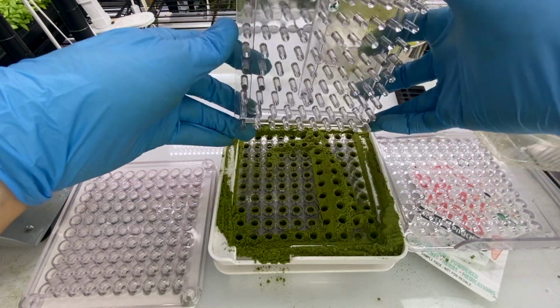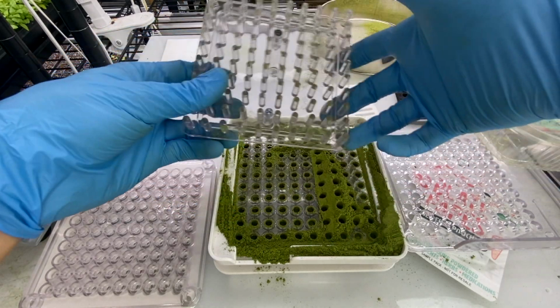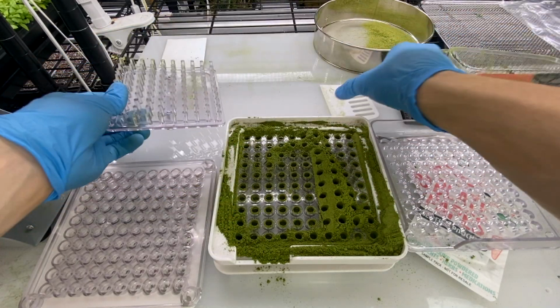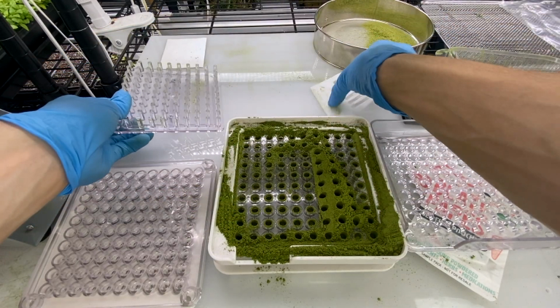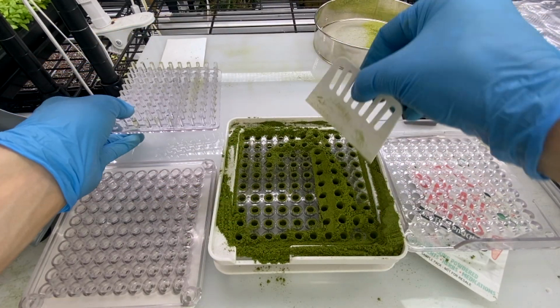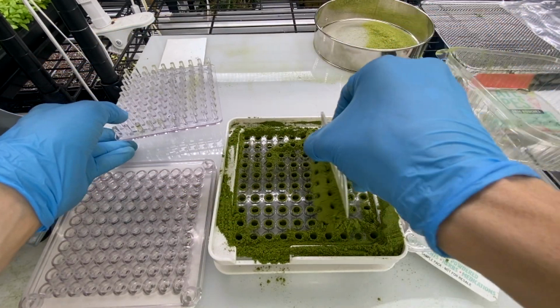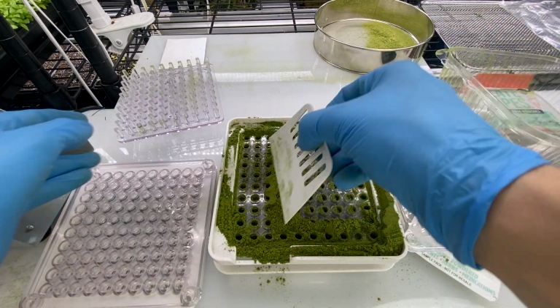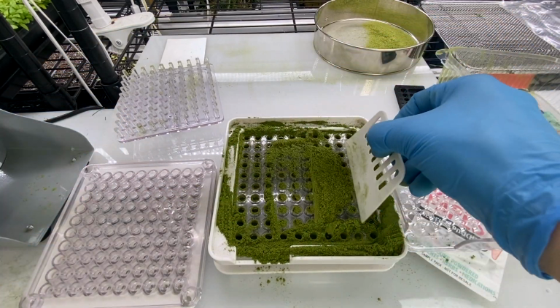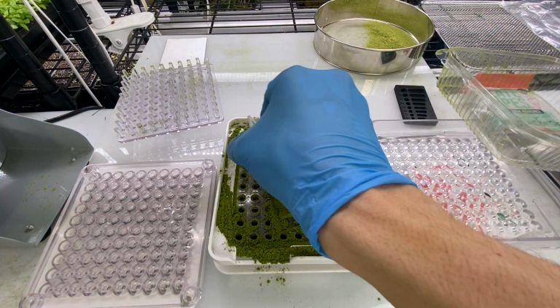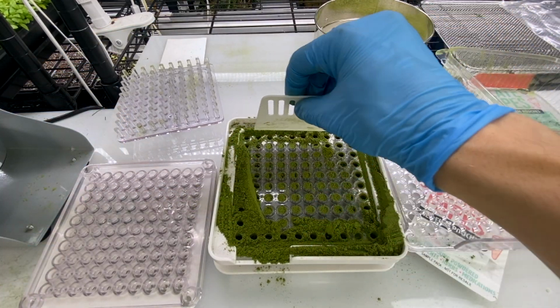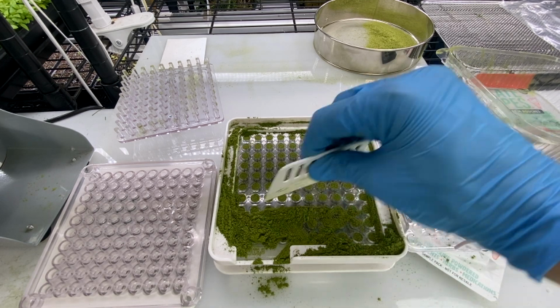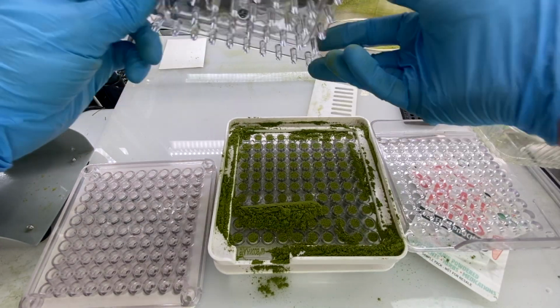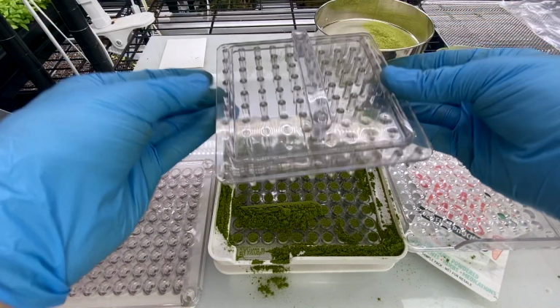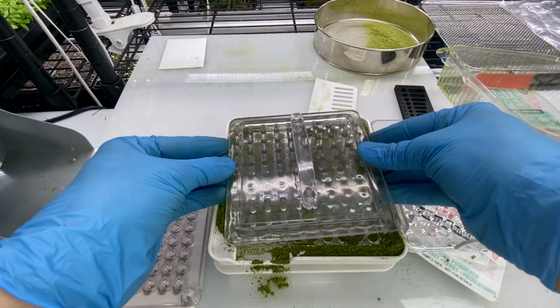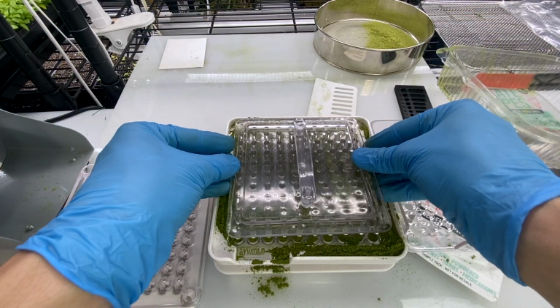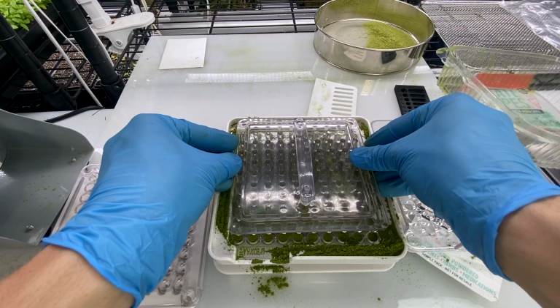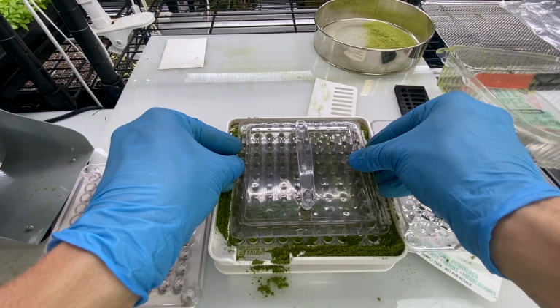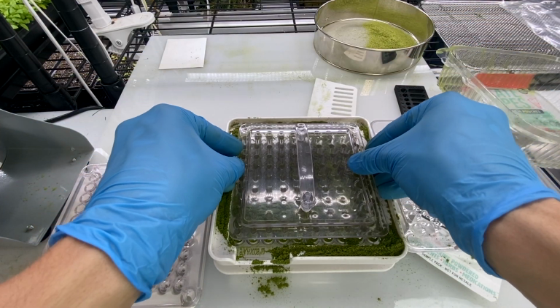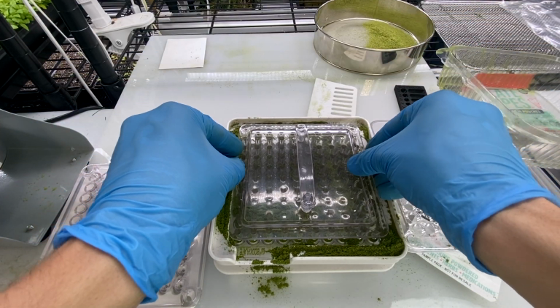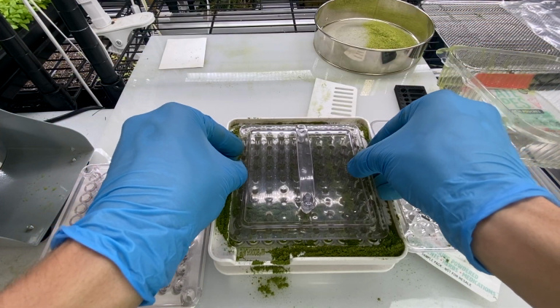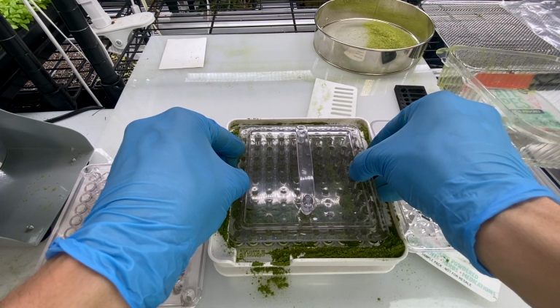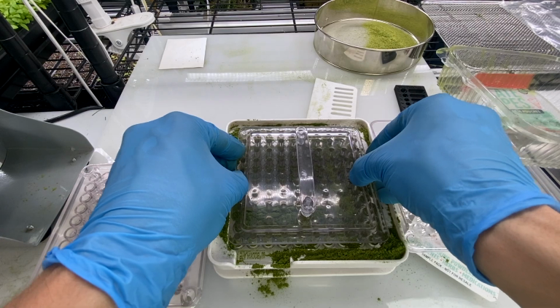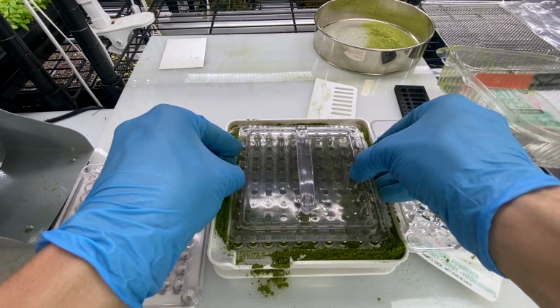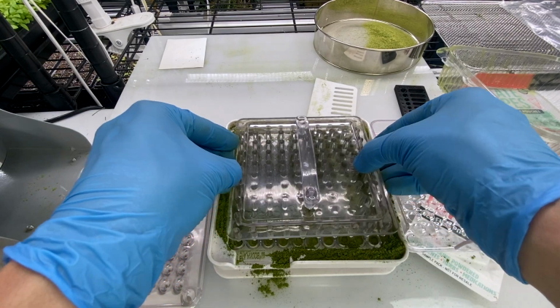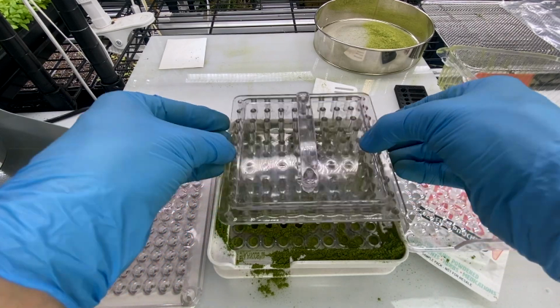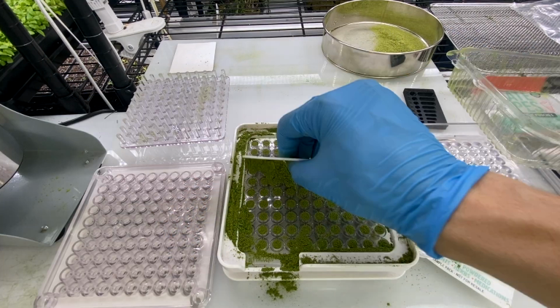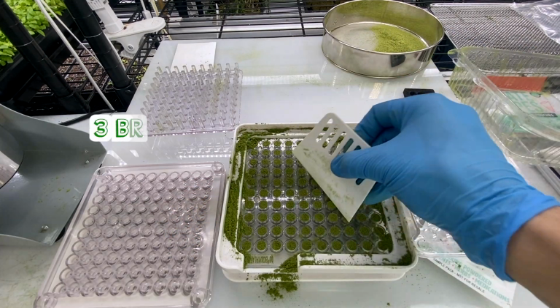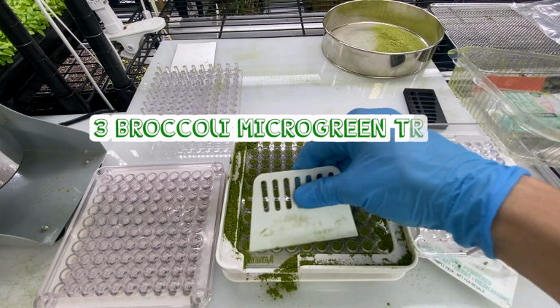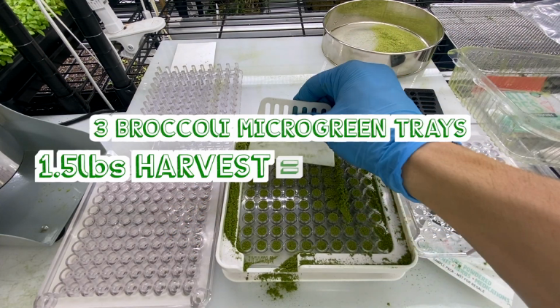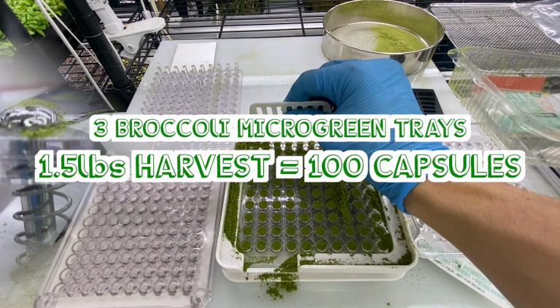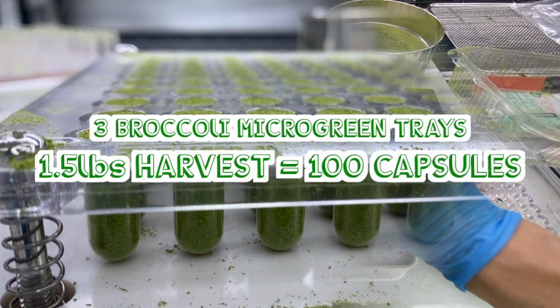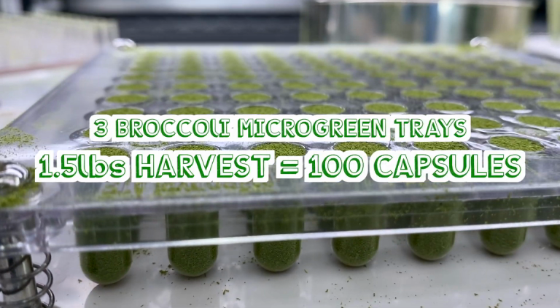Then we can go back to filling it. We're going to tamper again — push it down, get it nice and compact. That ended up being perfect.